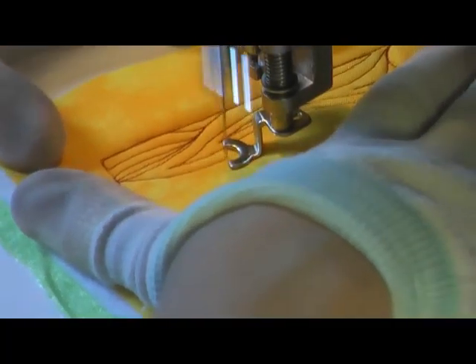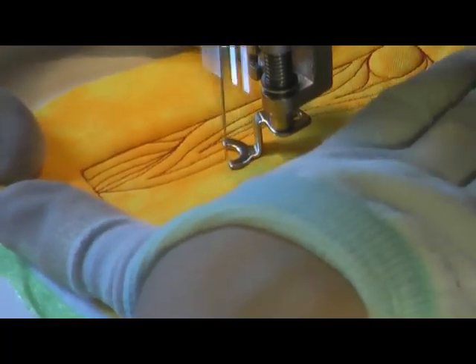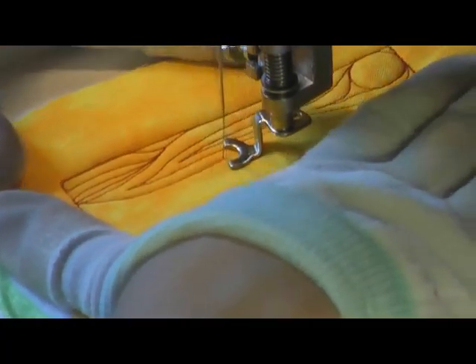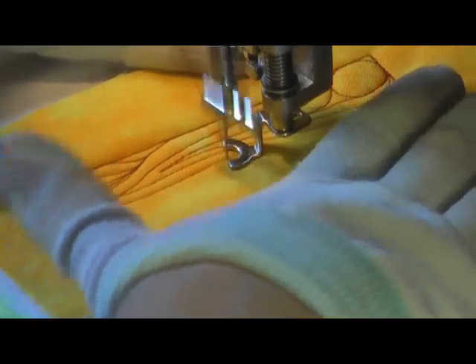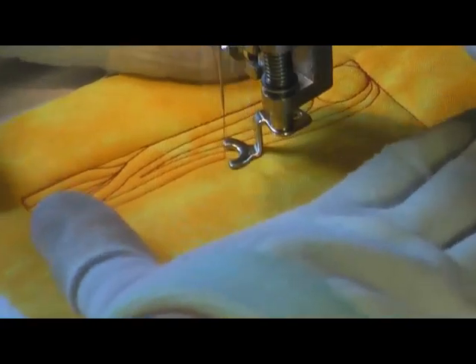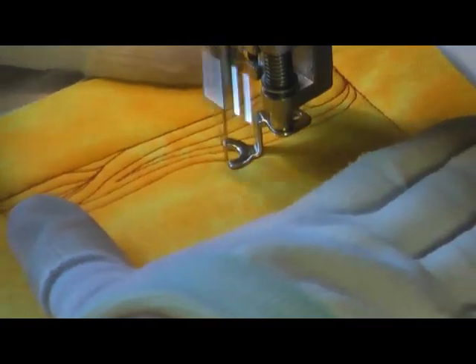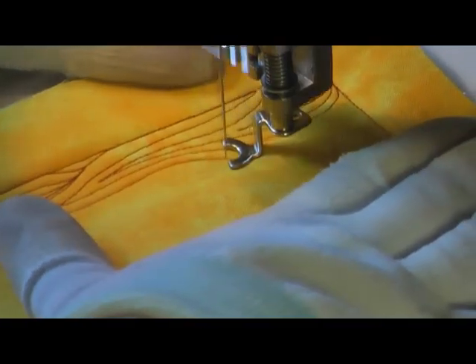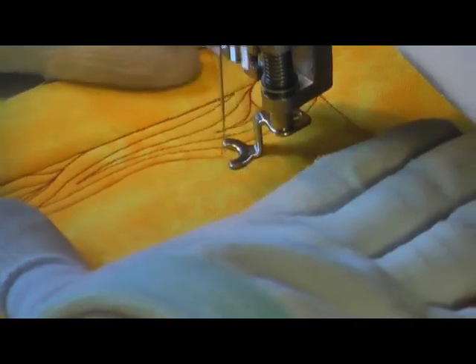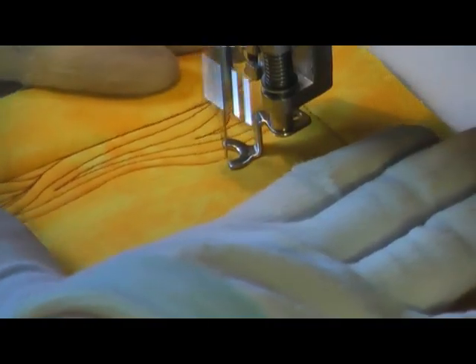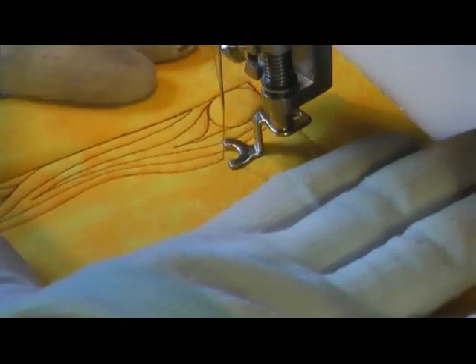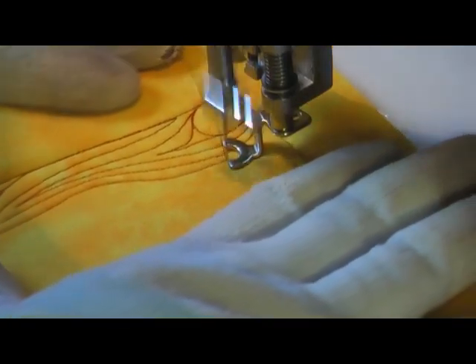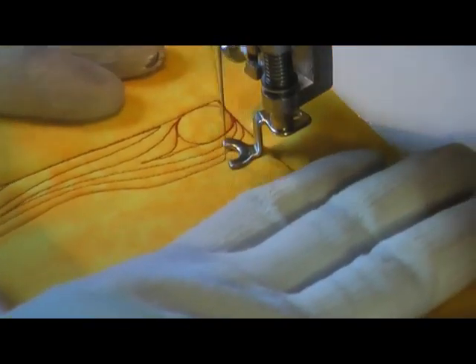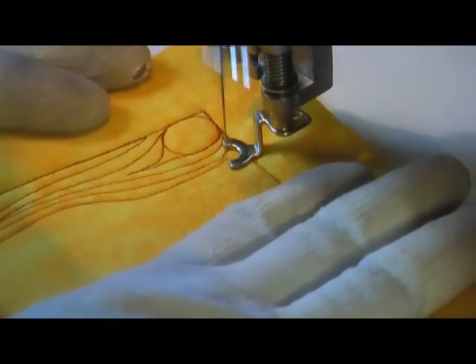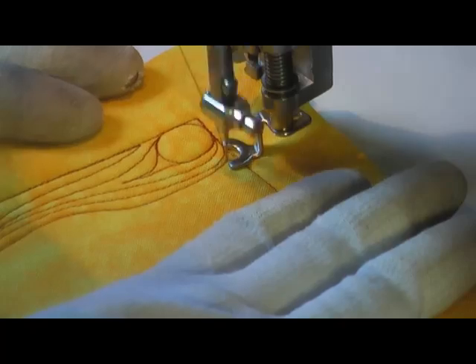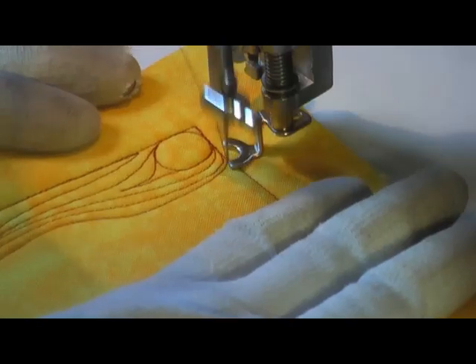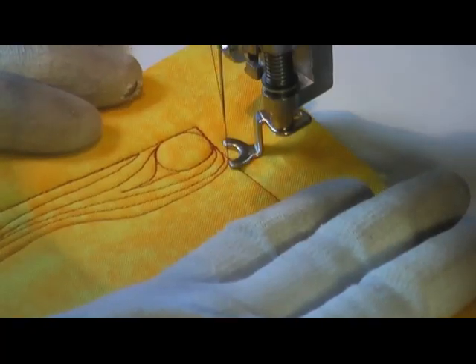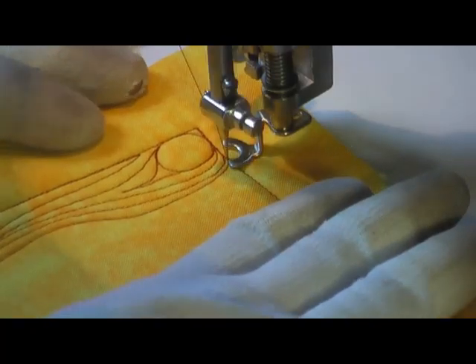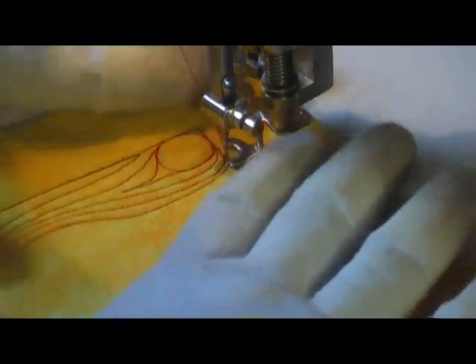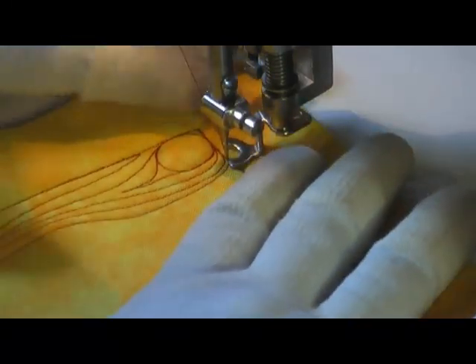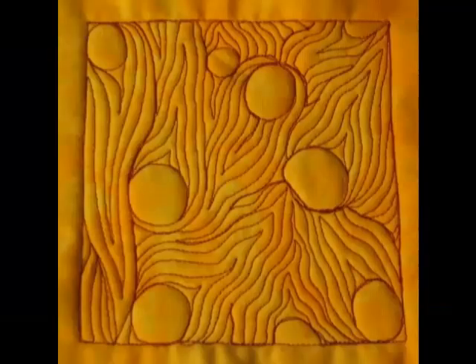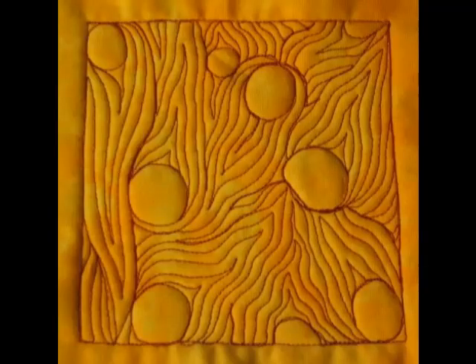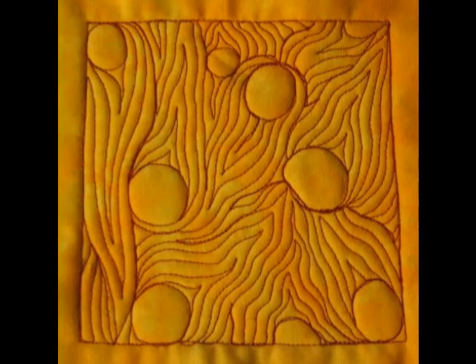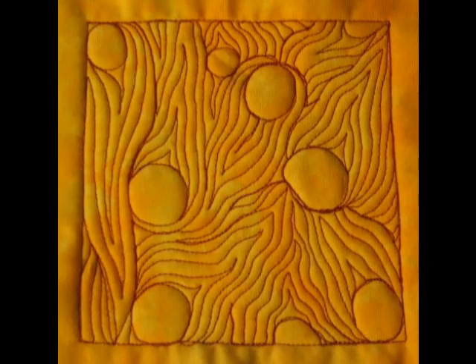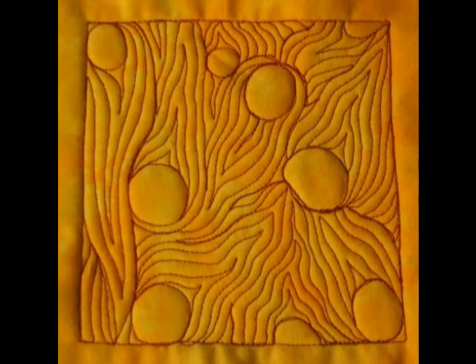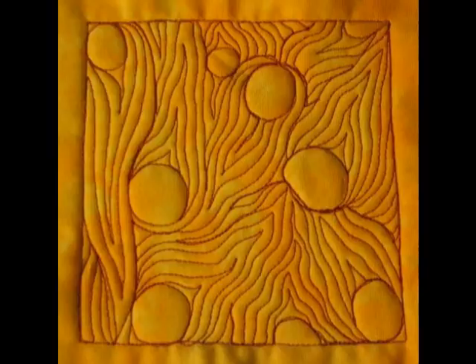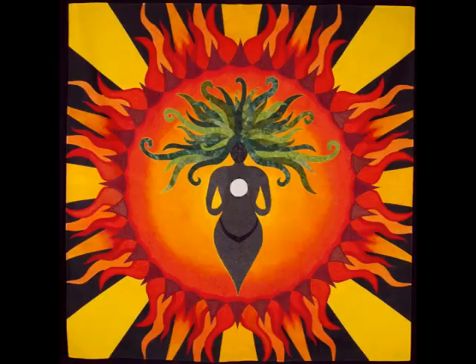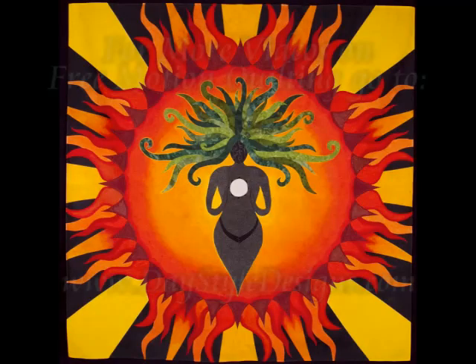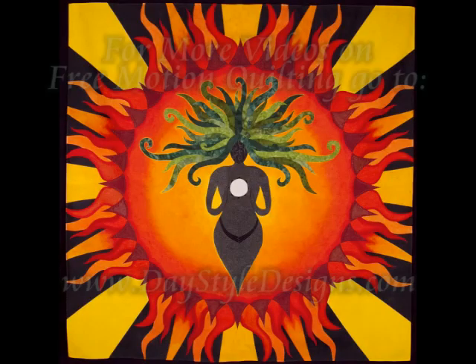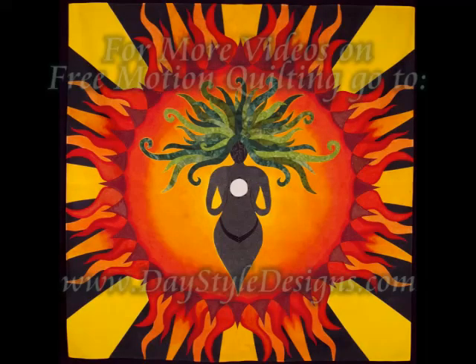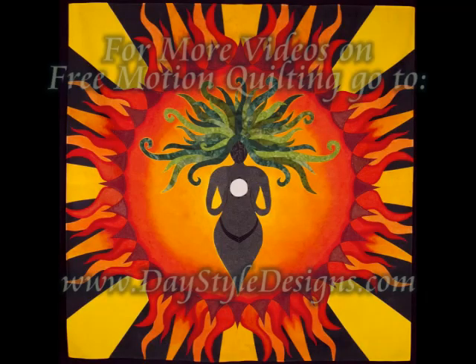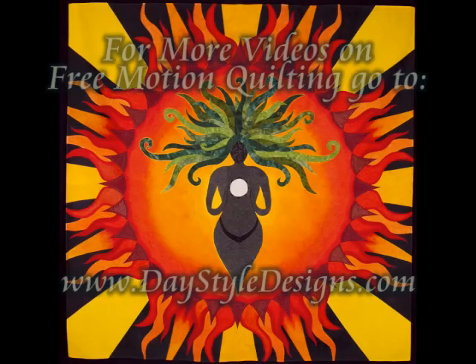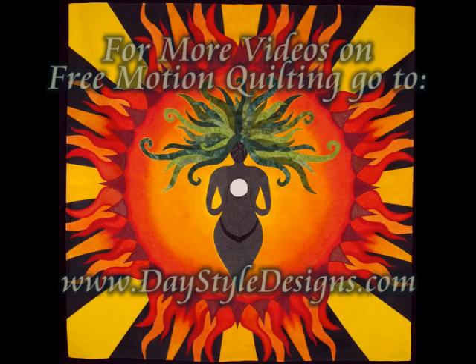You can definitely change the look of the stitch by the size of the circles that you do initially. Here's what it looks like finished. For more free motion quilting videos, check out my website, DayStyleDesigns.com. I'll see you next time.